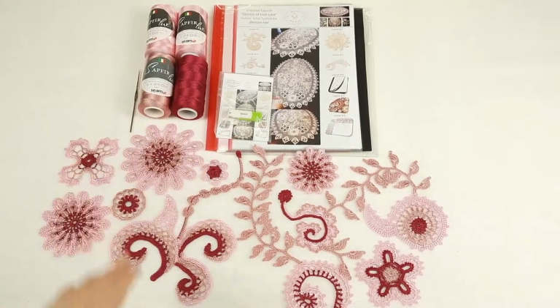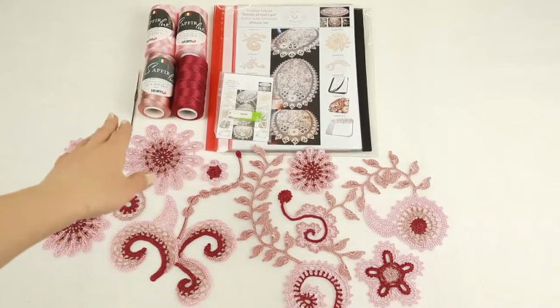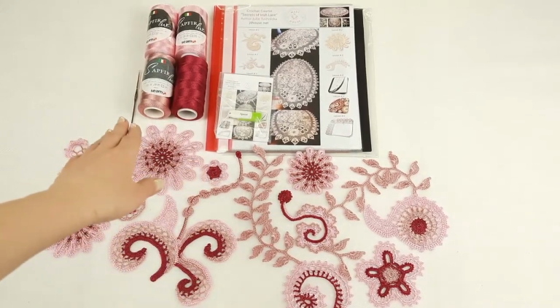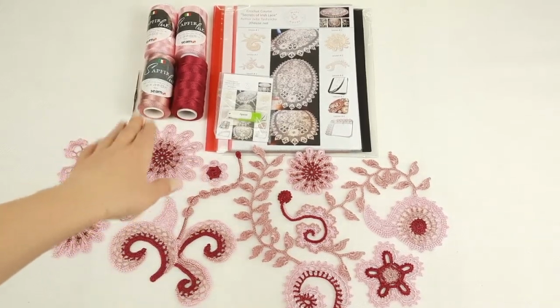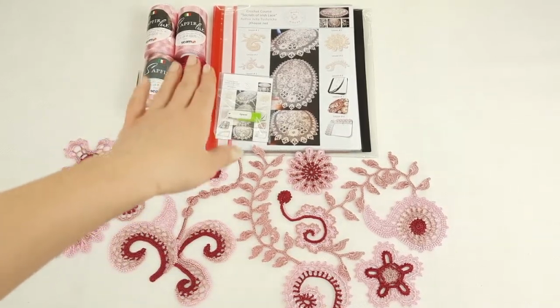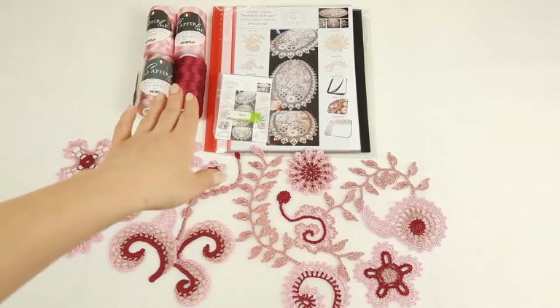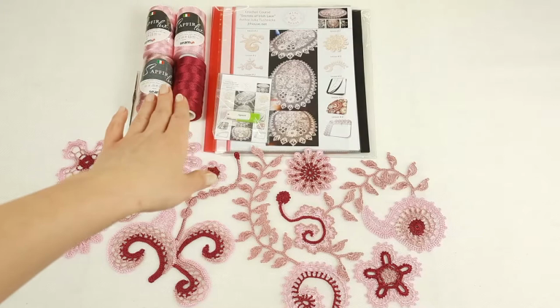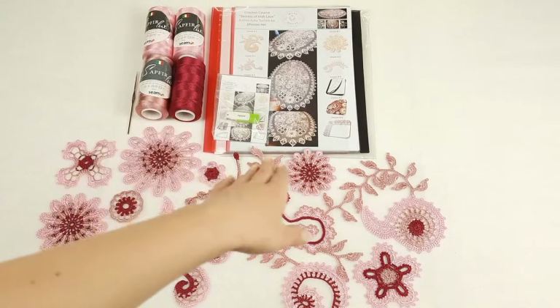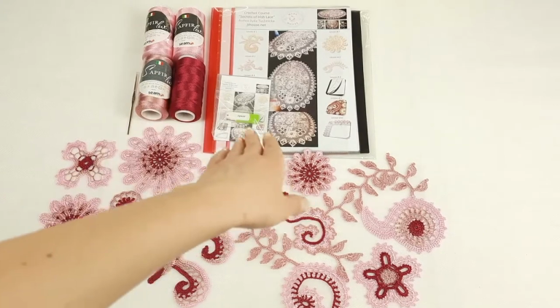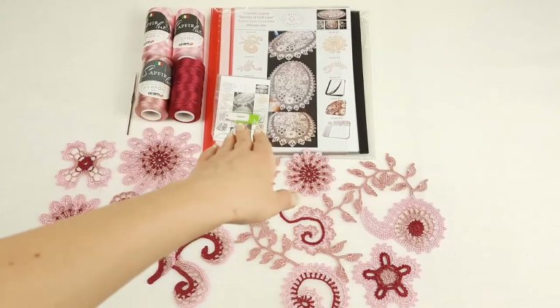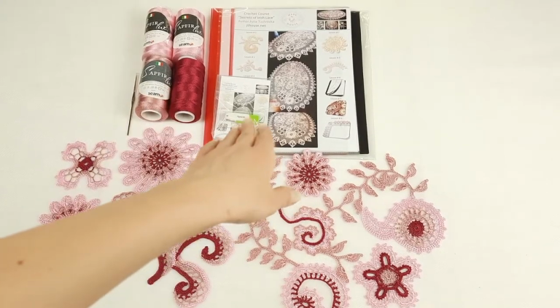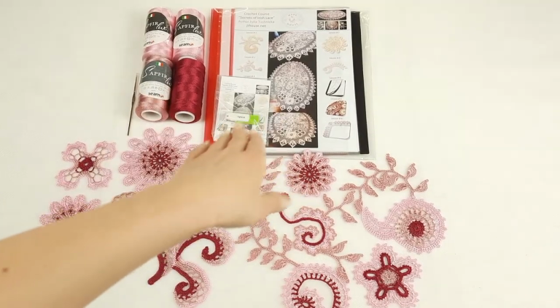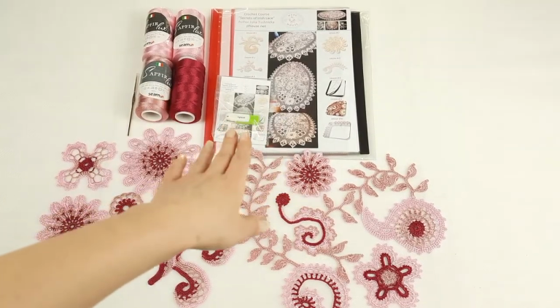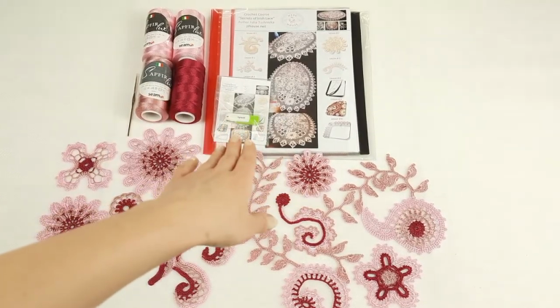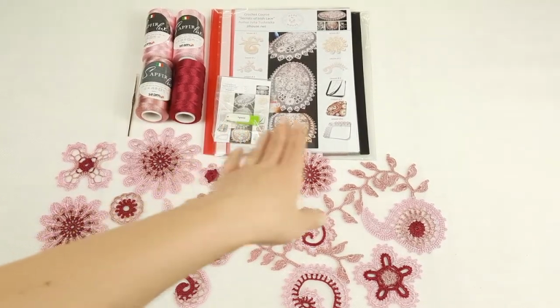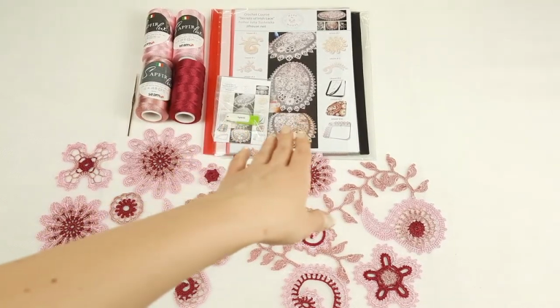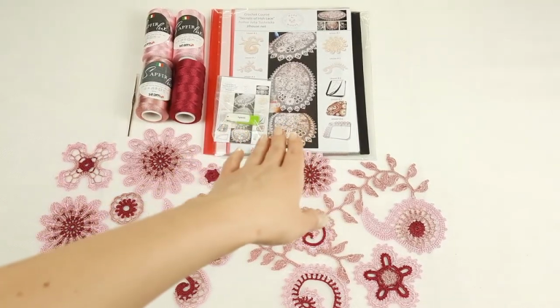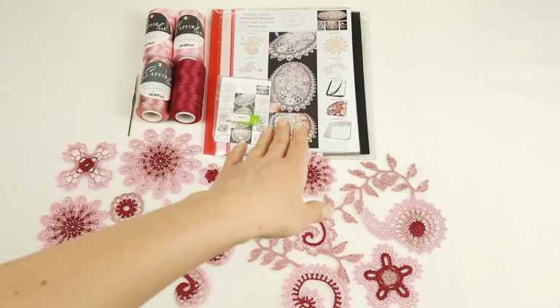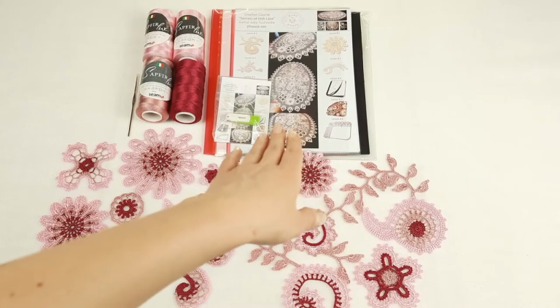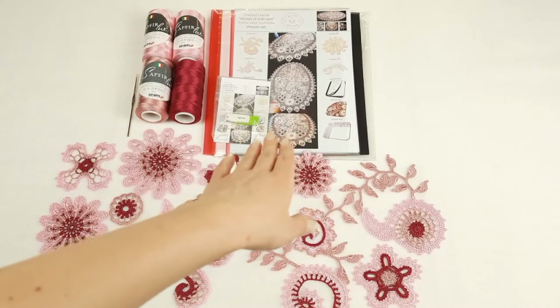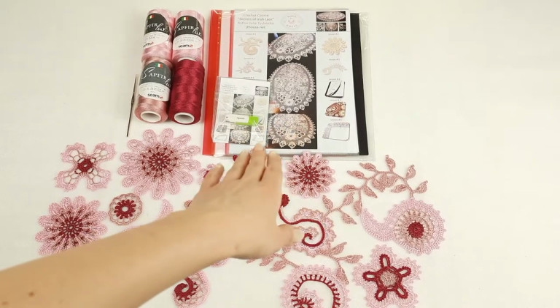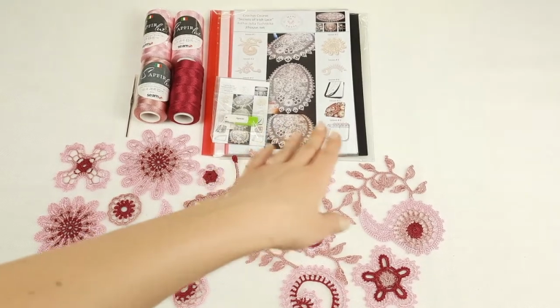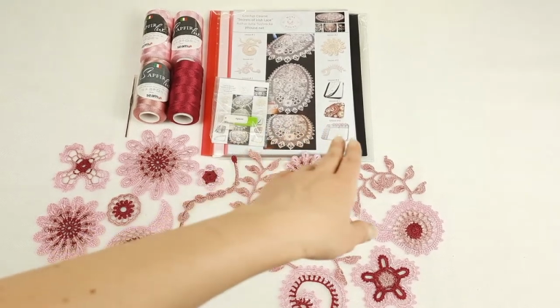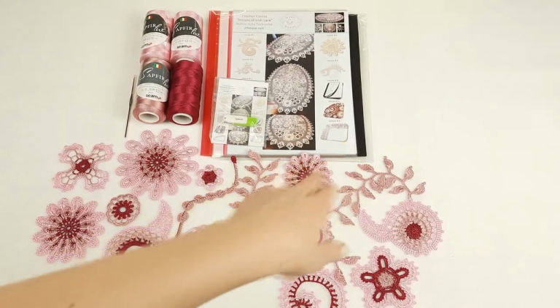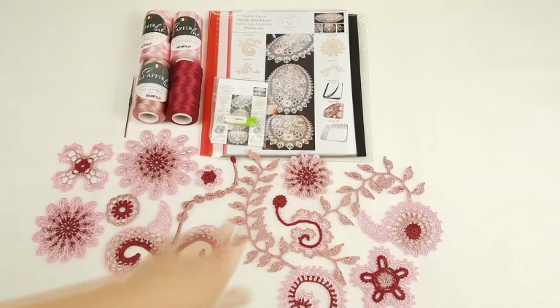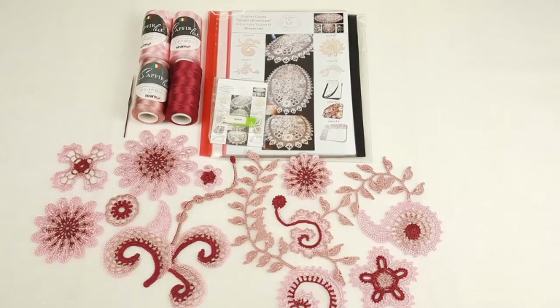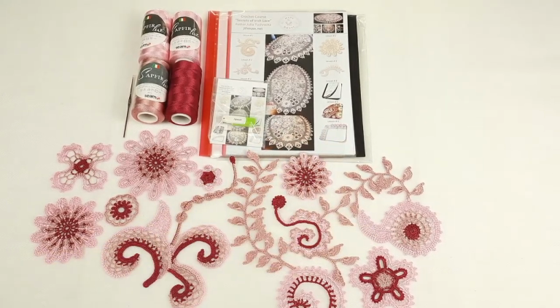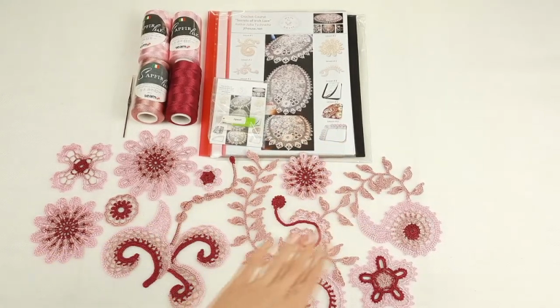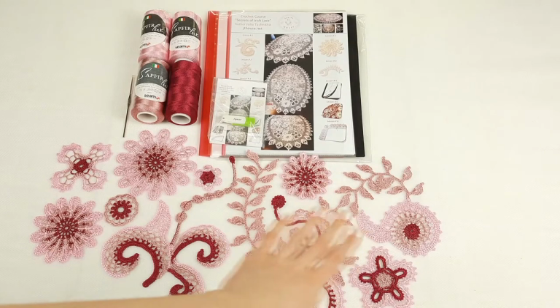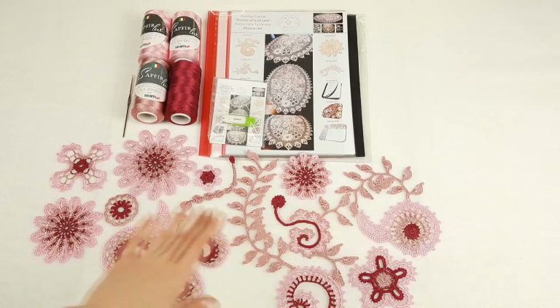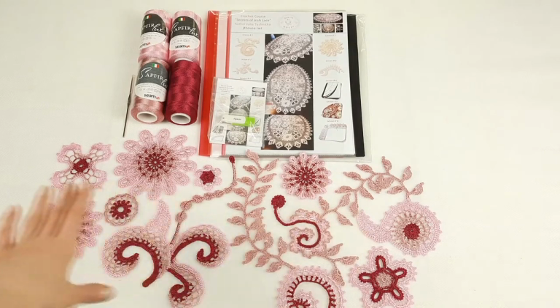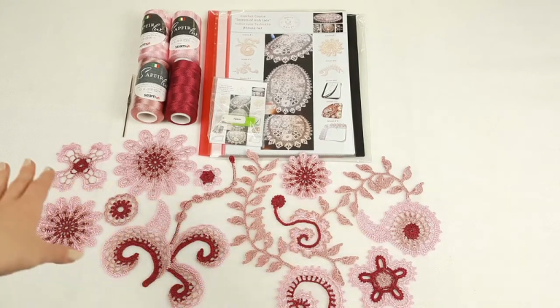Also I am sending a crochet hook that is perfect for these threads, a USB flash drive with the full crochet course inside, a crochet magazine with colored schemes, and also a fabric pattern for tablecloth Lira.